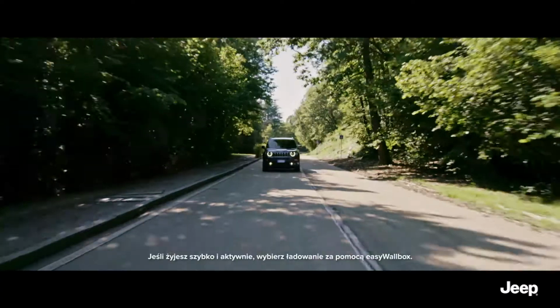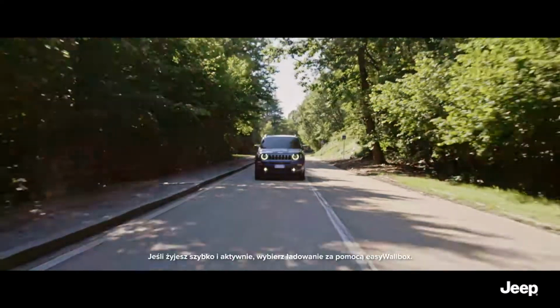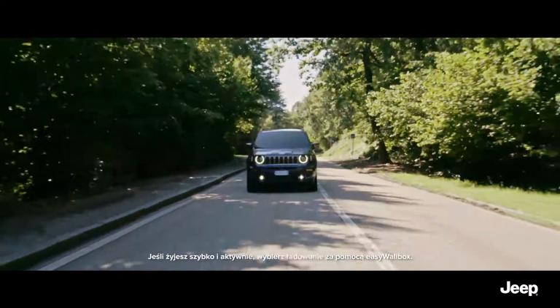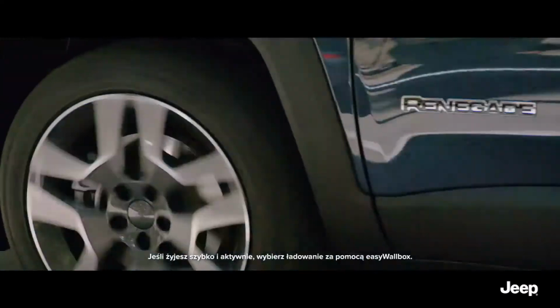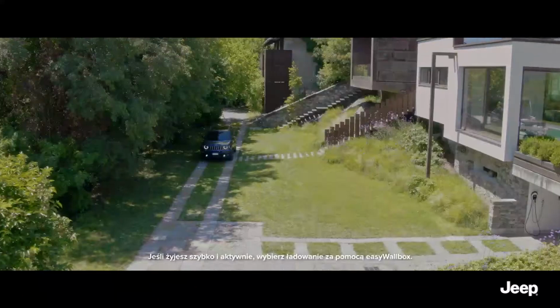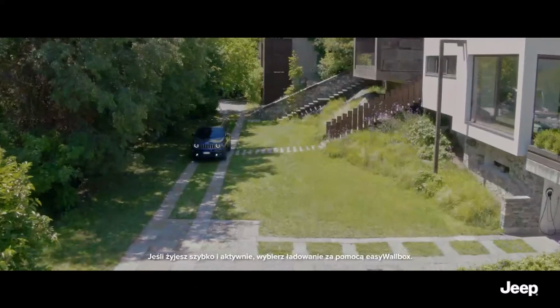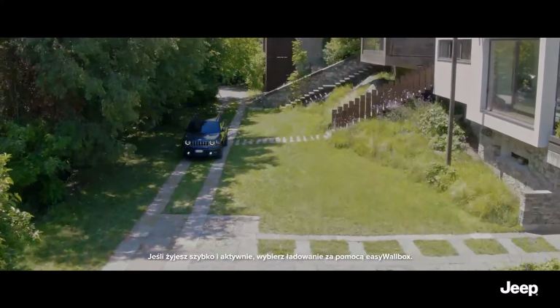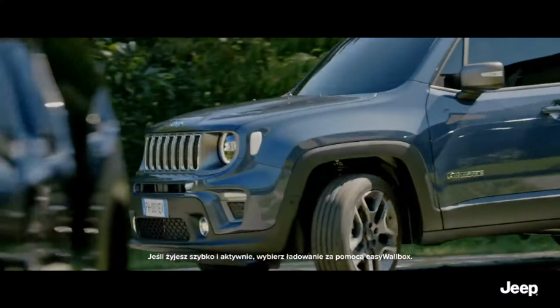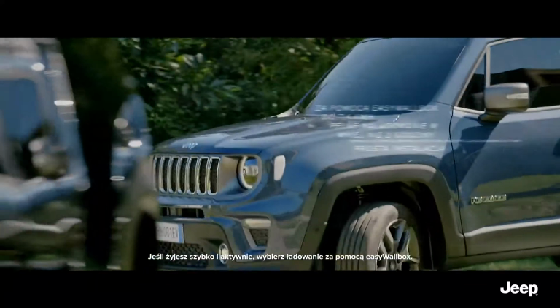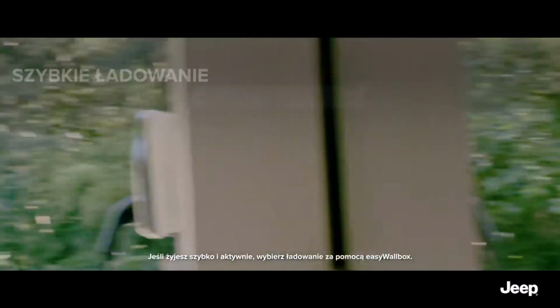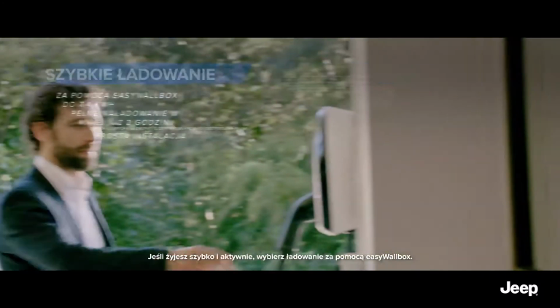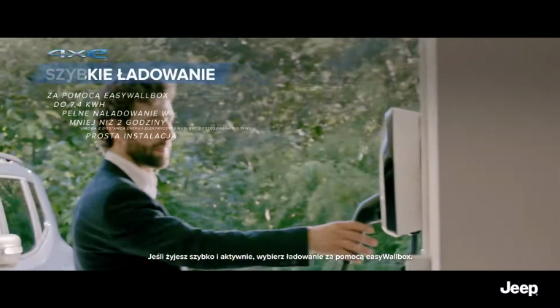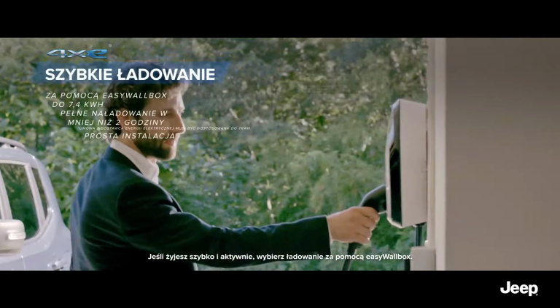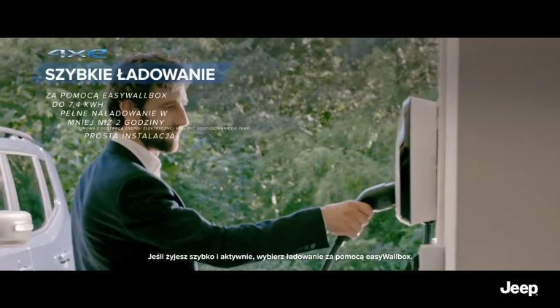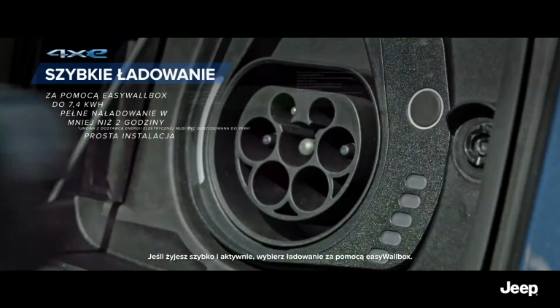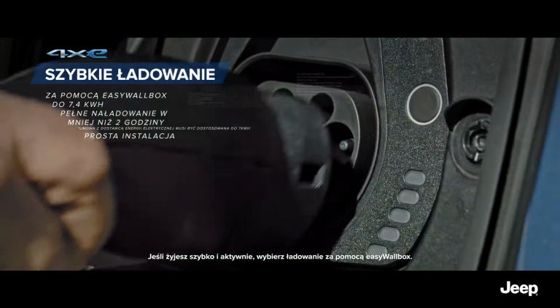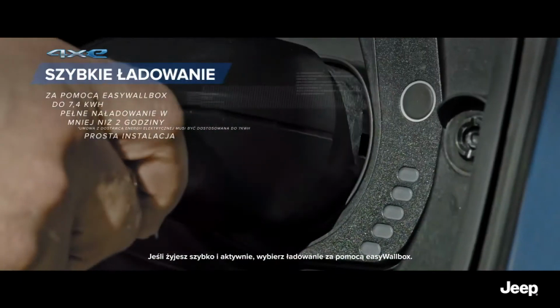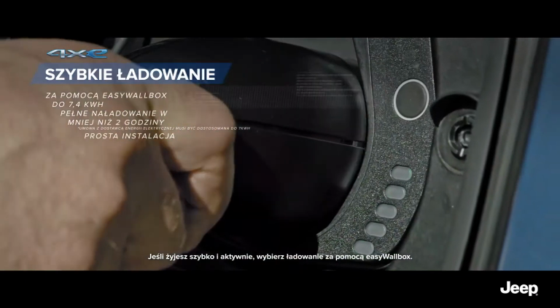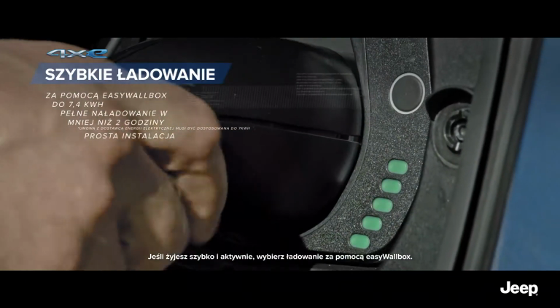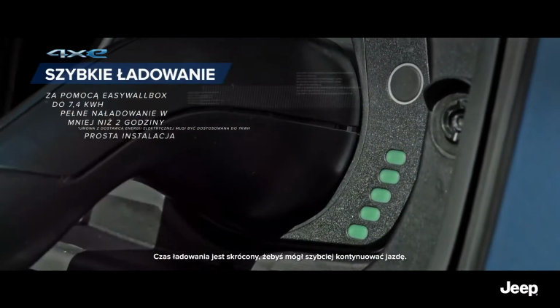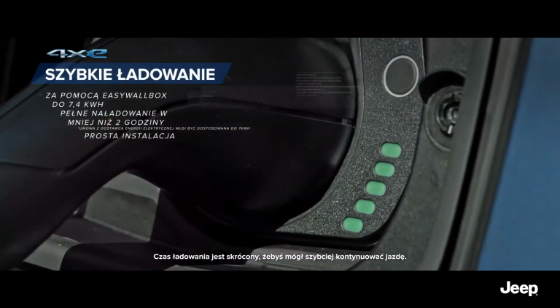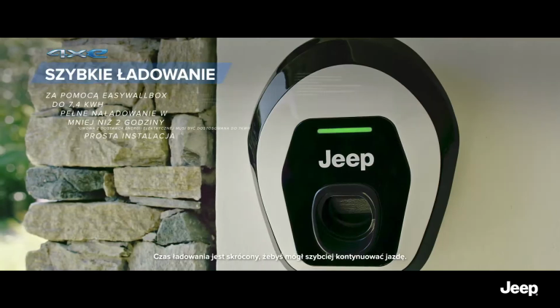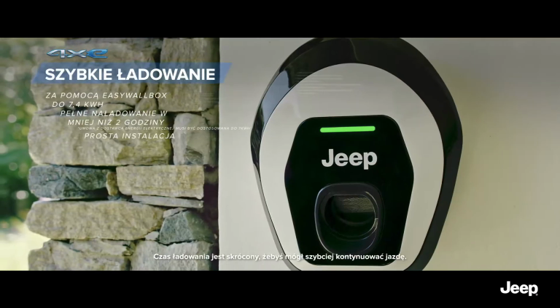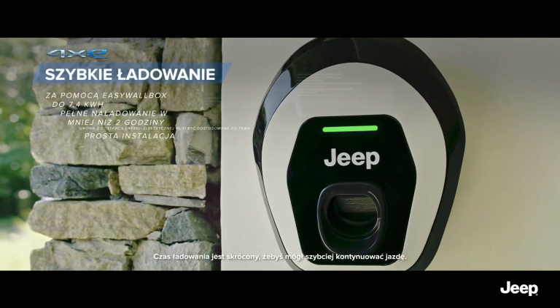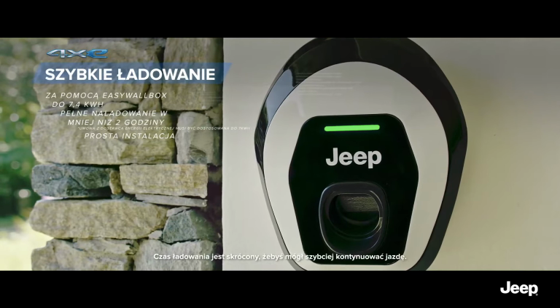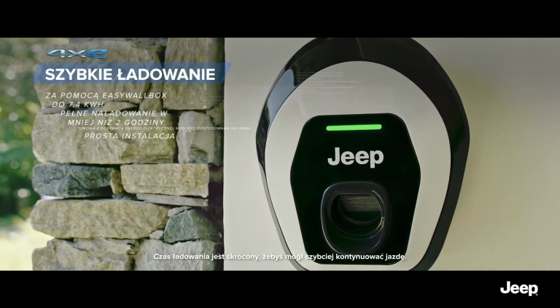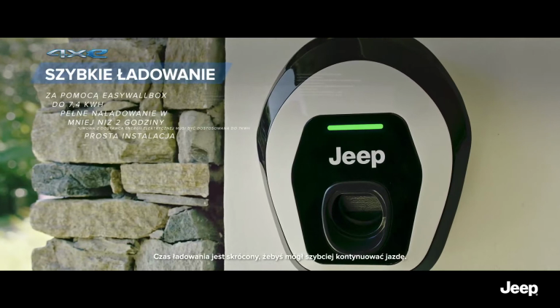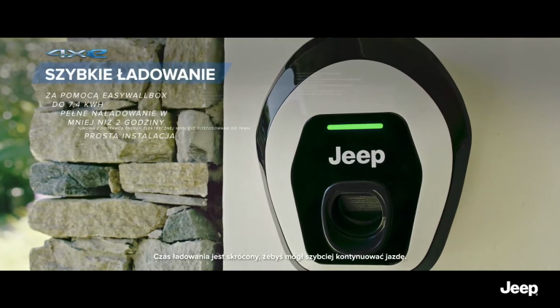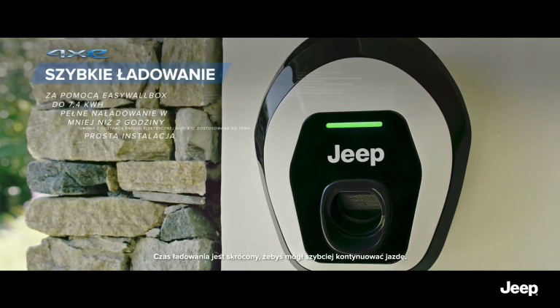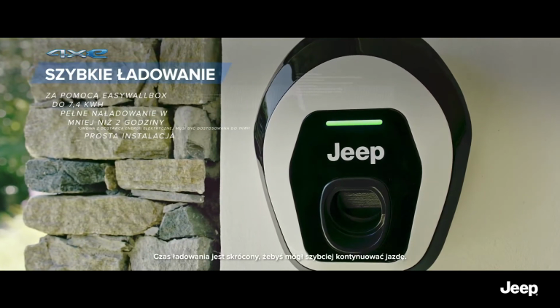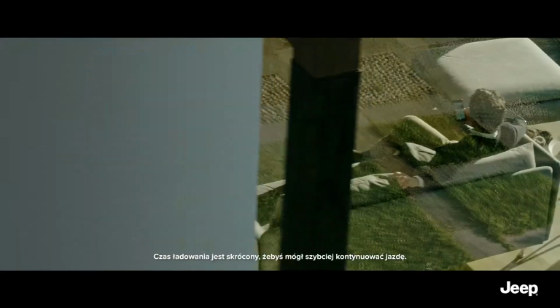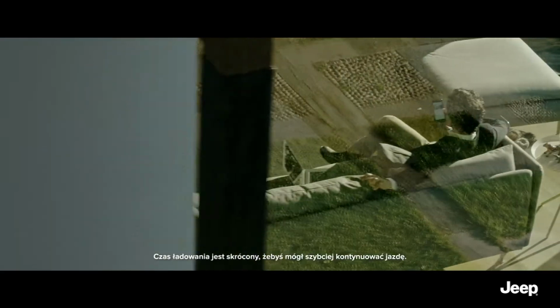Or, for more dynamic lifestyles, you can recharge with the easy wallbox. Recharge time is reduced, and you get back on the road sooner.